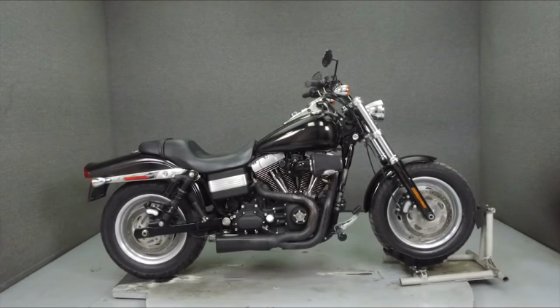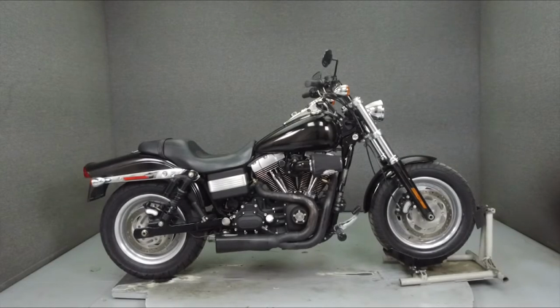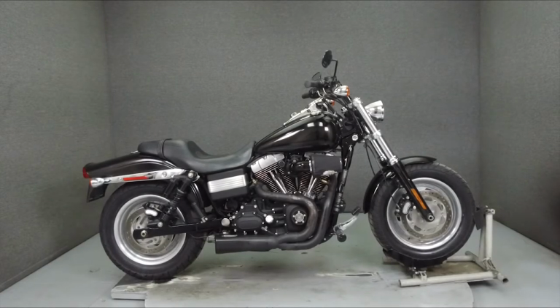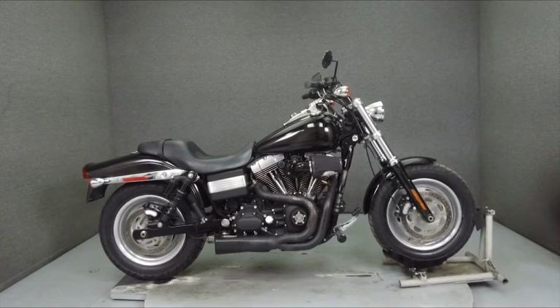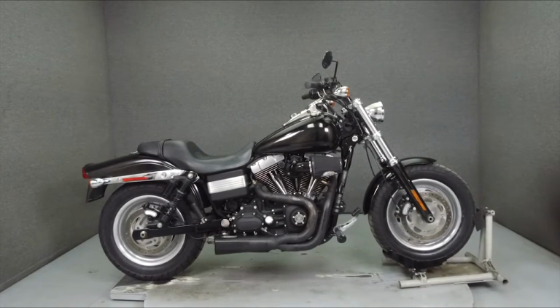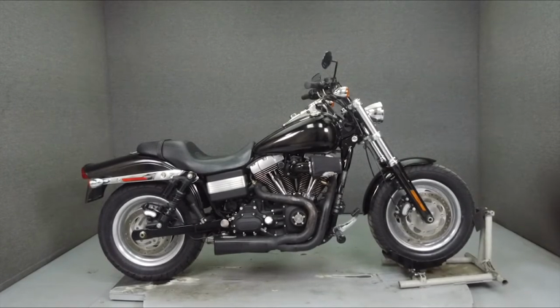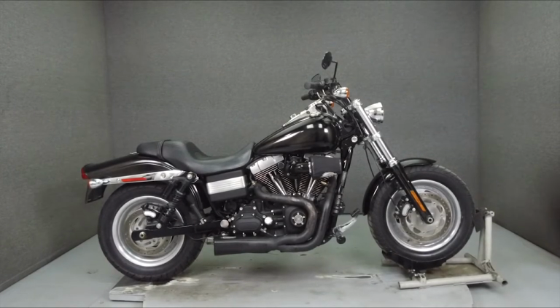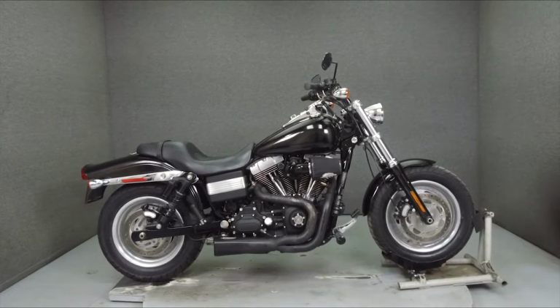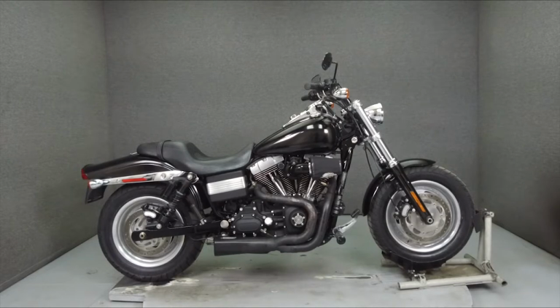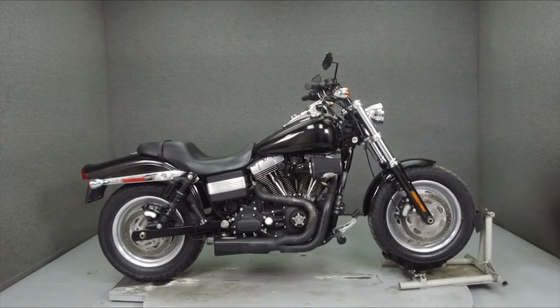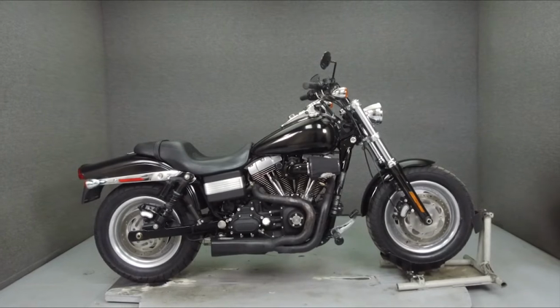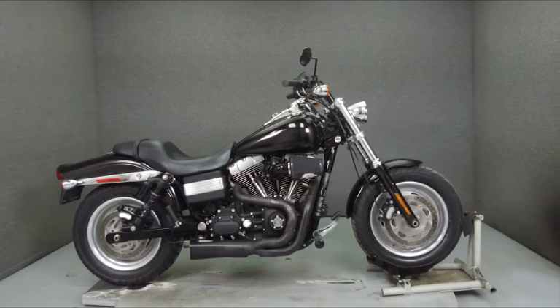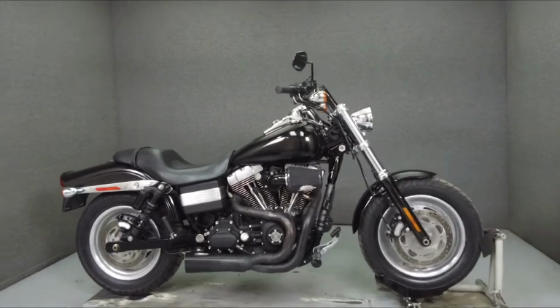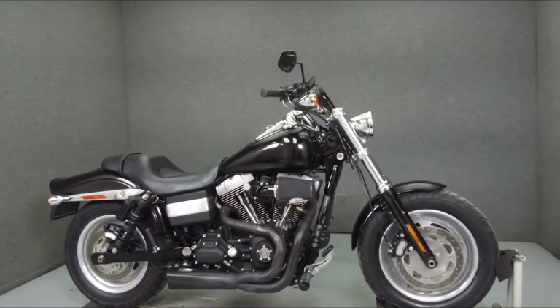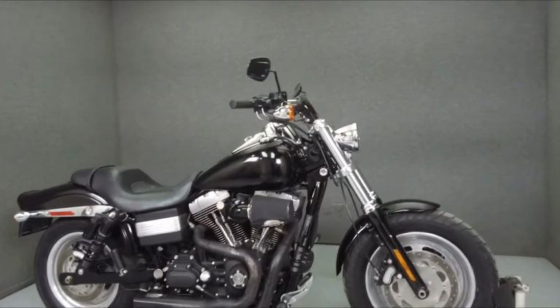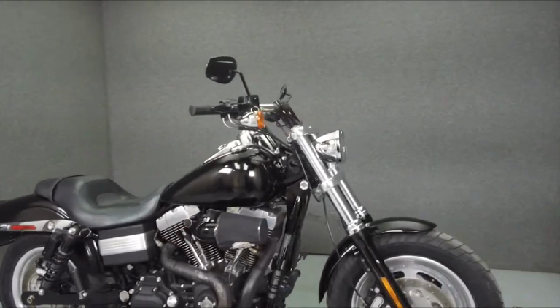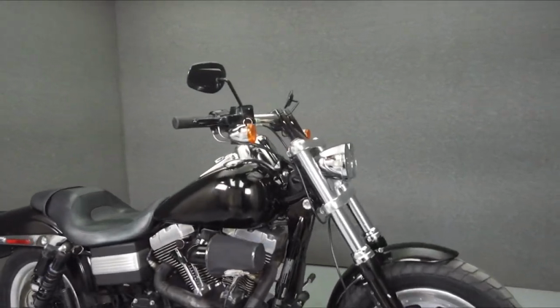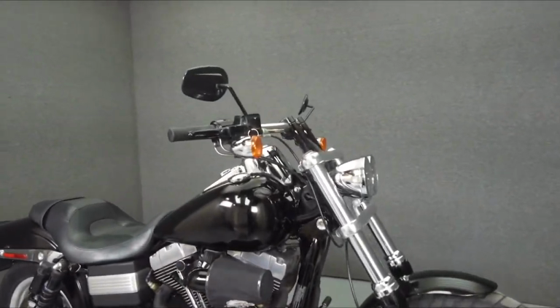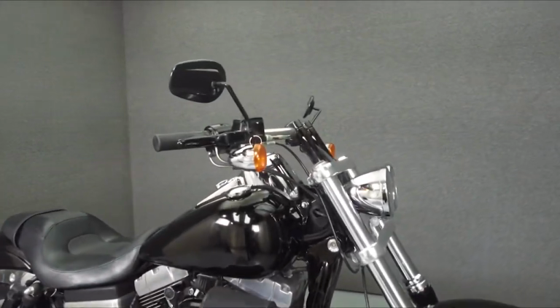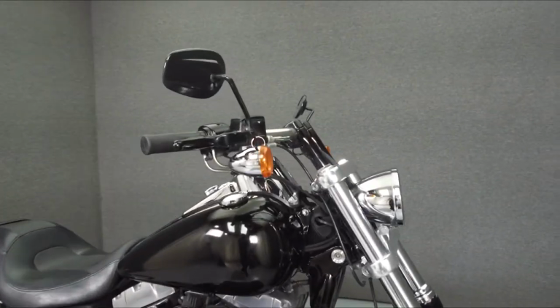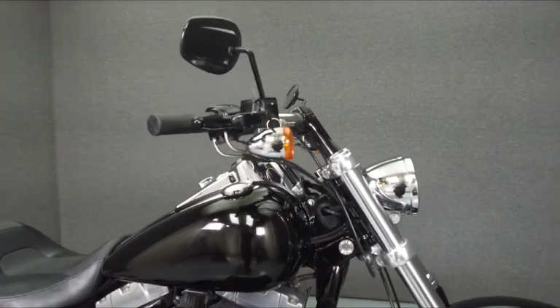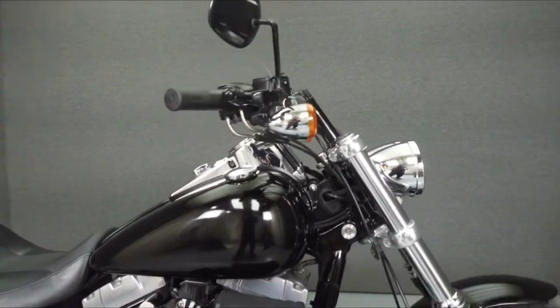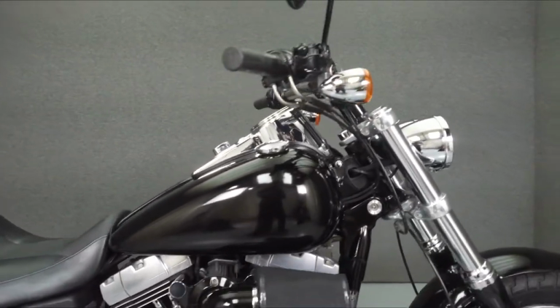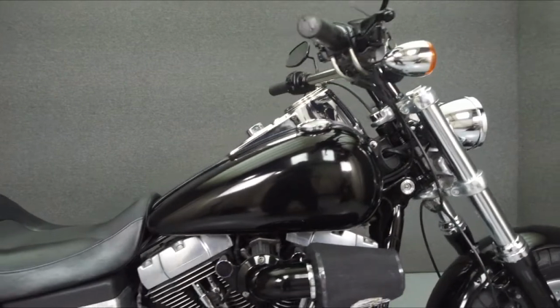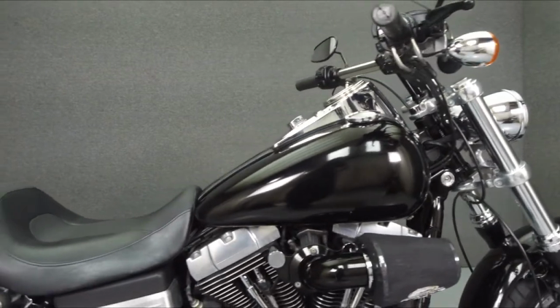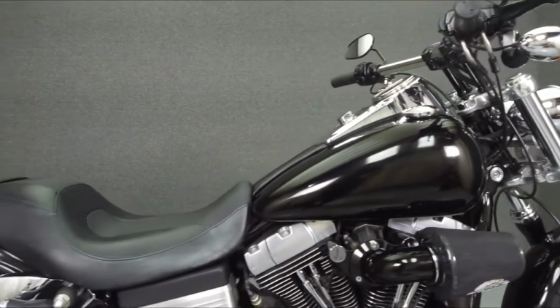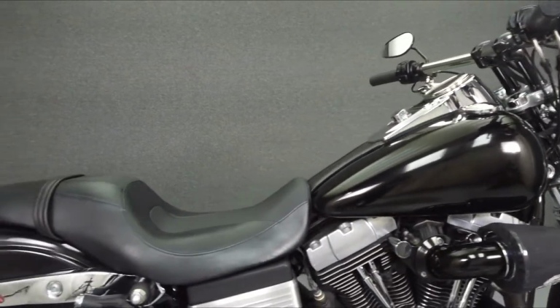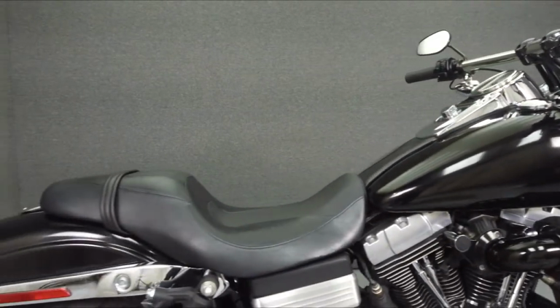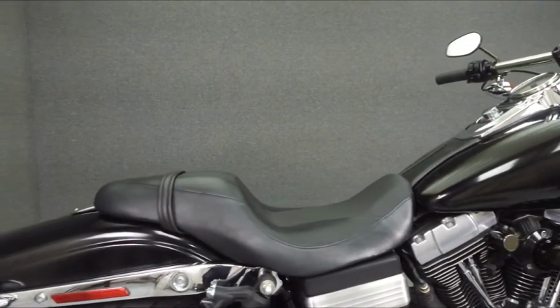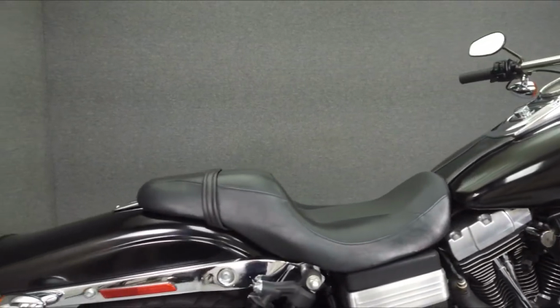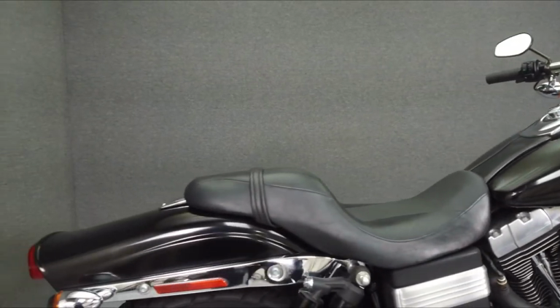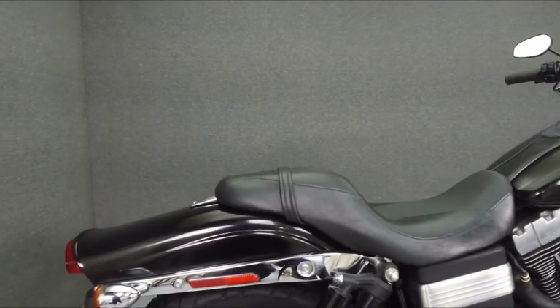Hey everyone, this is Keegan from National Powersports. Today, we're going to take a look at this 2001 Harley-Davidson Dyna Fat Bob with 29,522 miles.